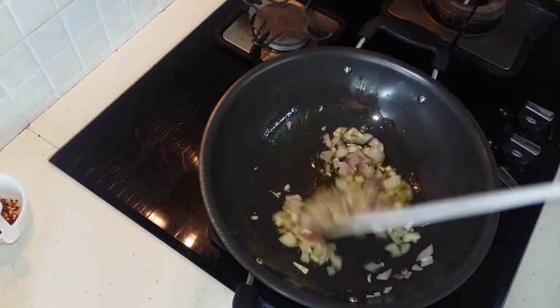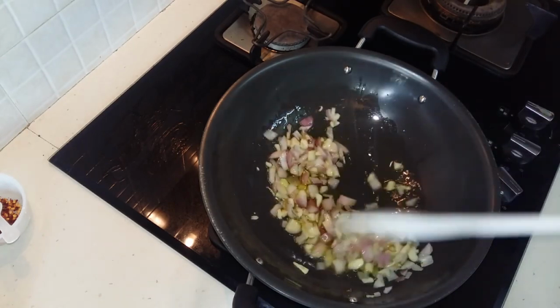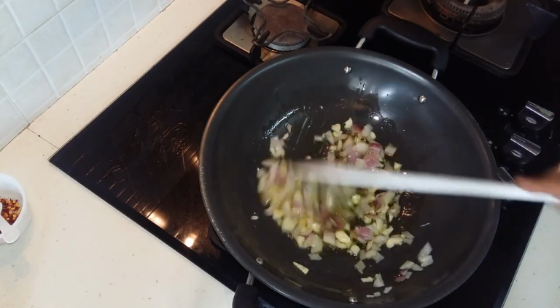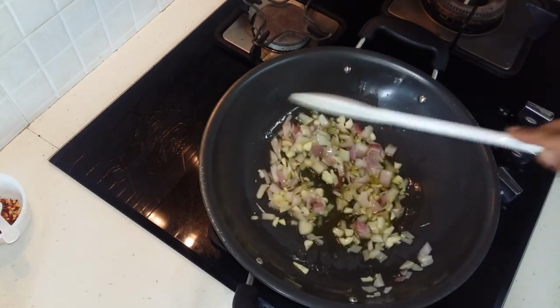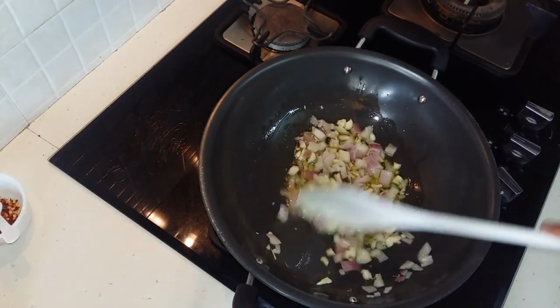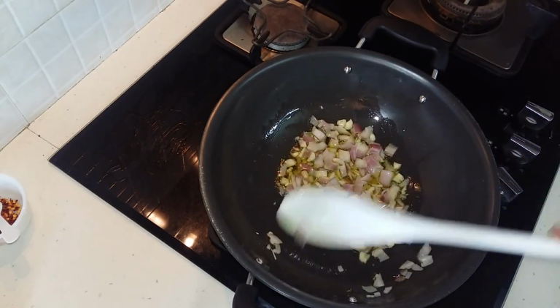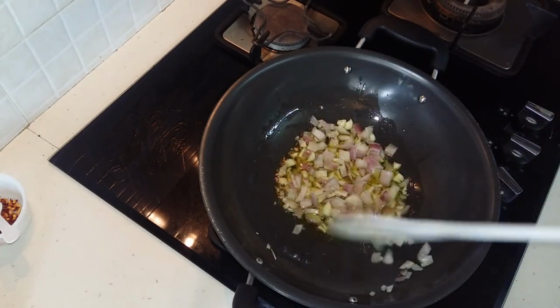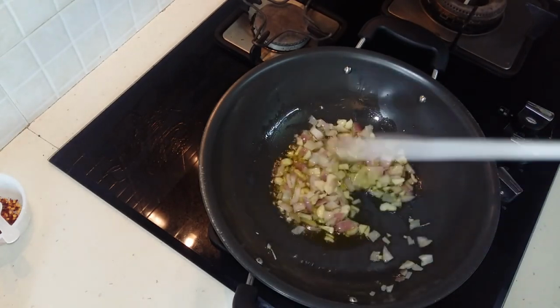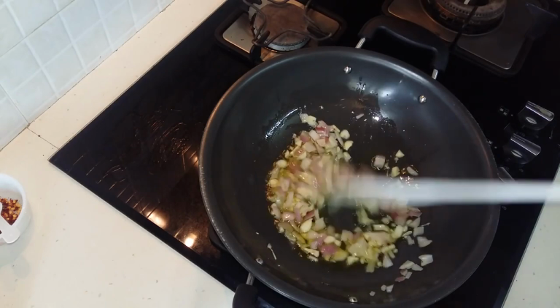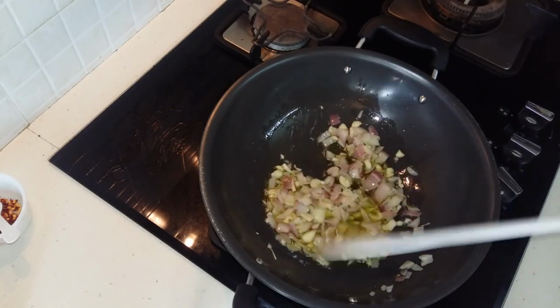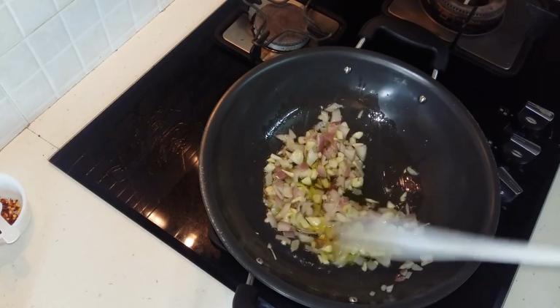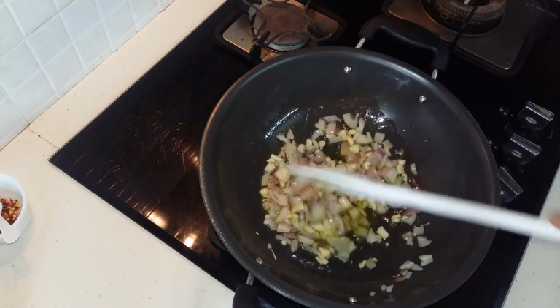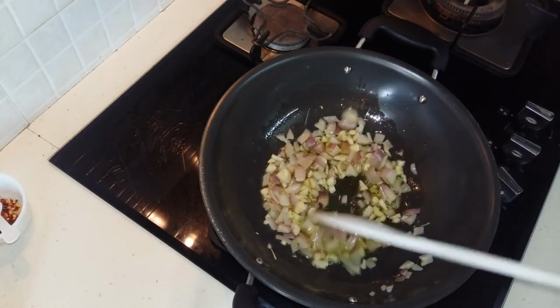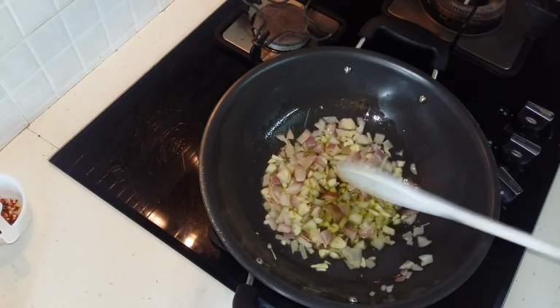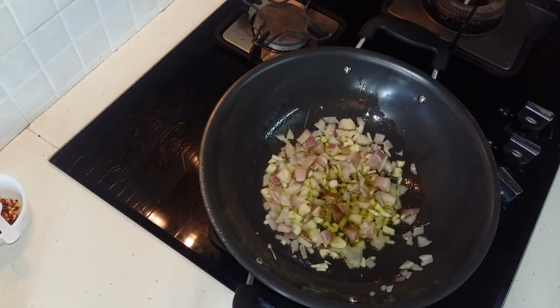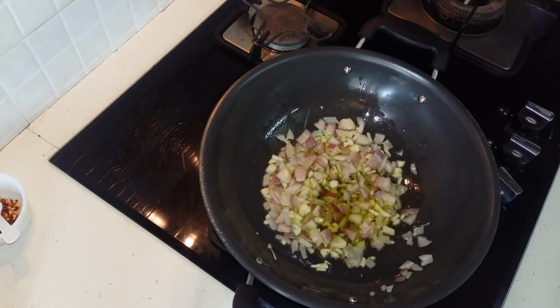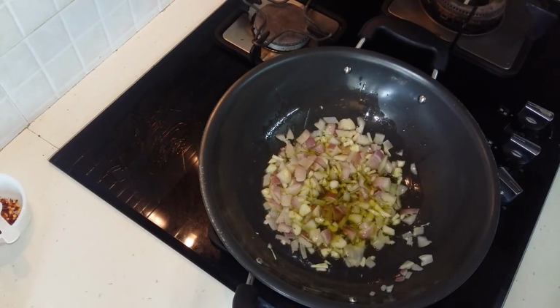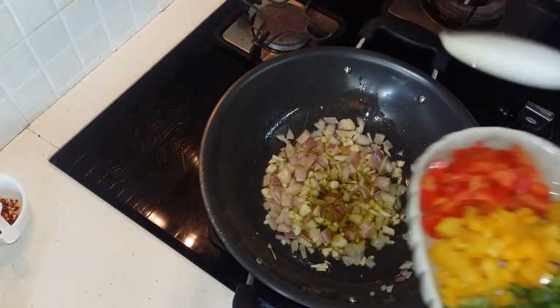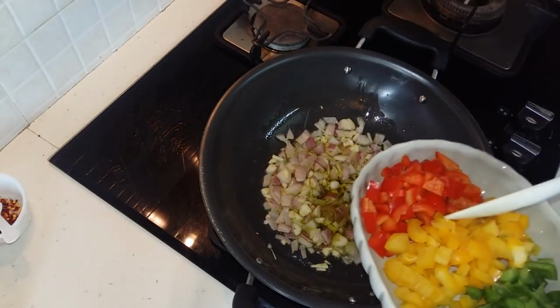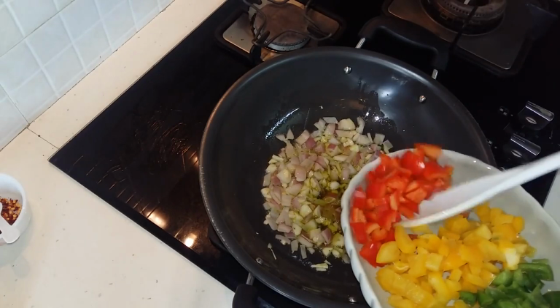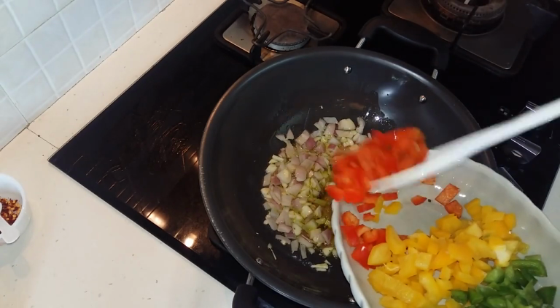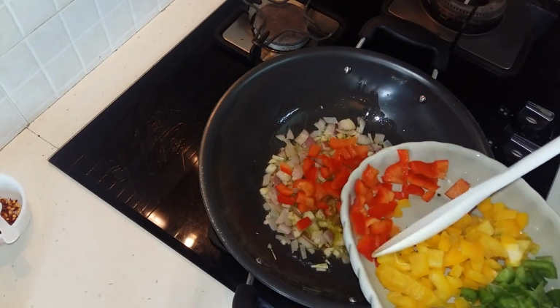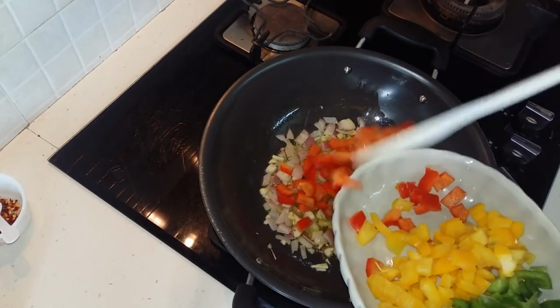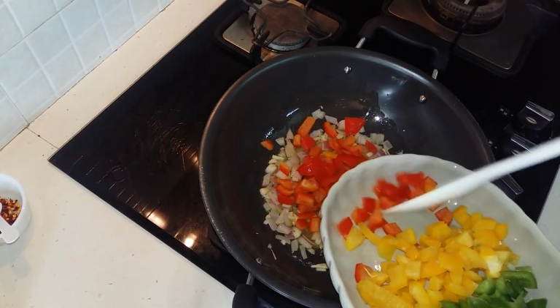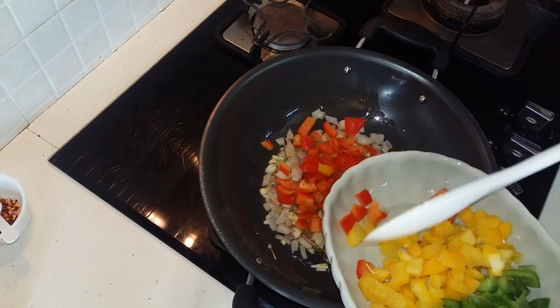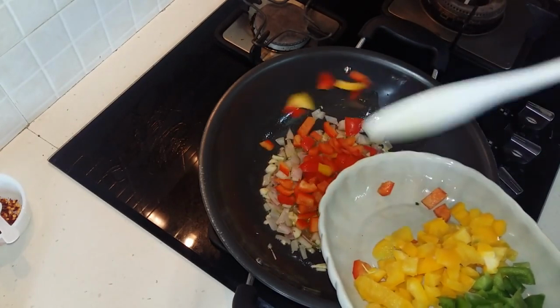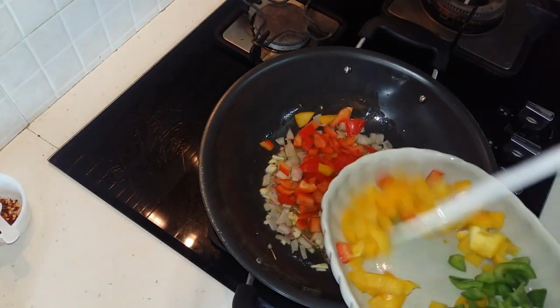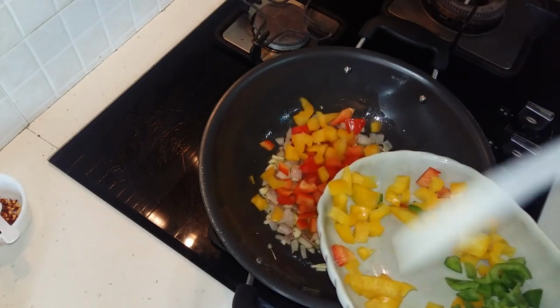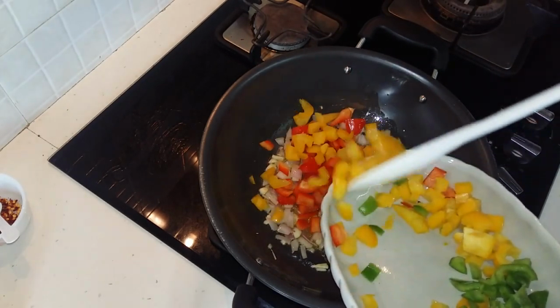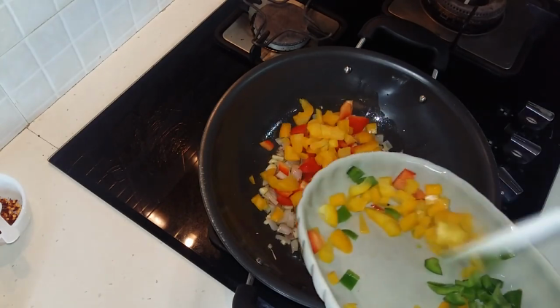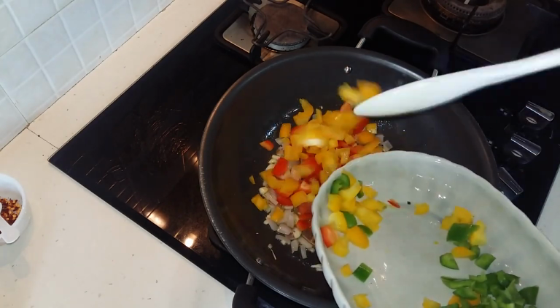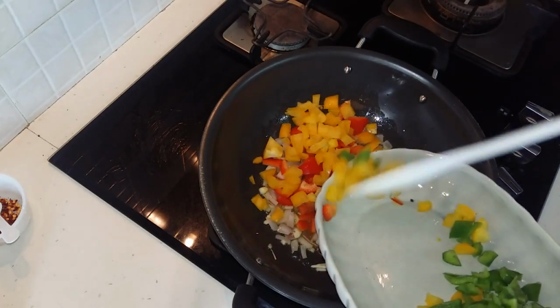You can add veggies of your own choice. If you like corn, you can add some corn or mushroom. For the non-vegetarians, you can even add boiled chicken or sausage - the list is endless. Now I'm adding in my colorful capsicum or bell peppers.